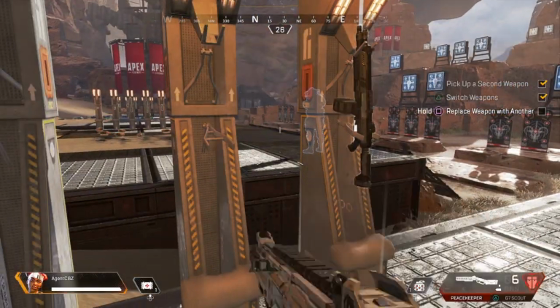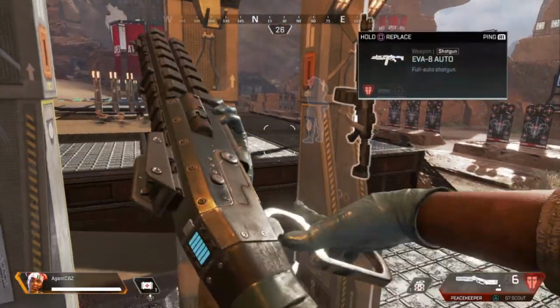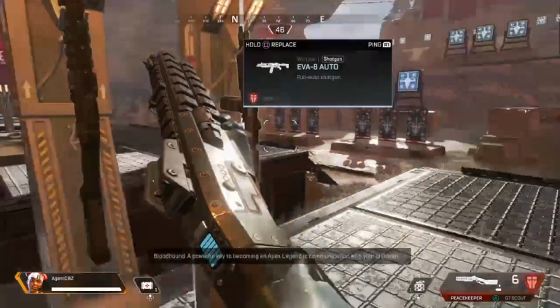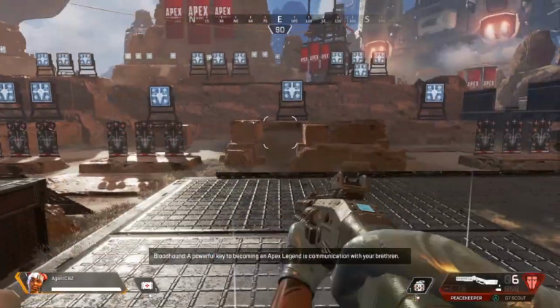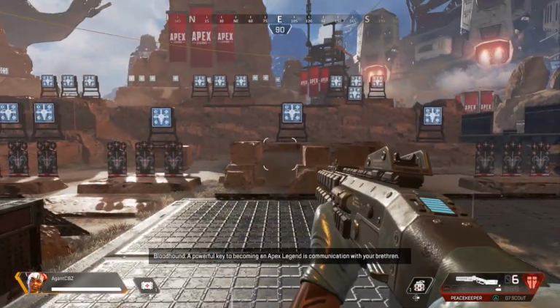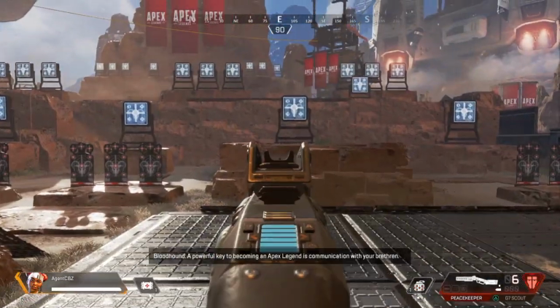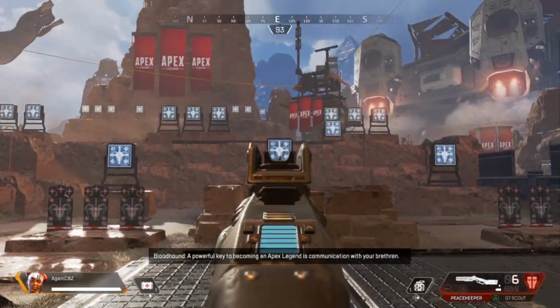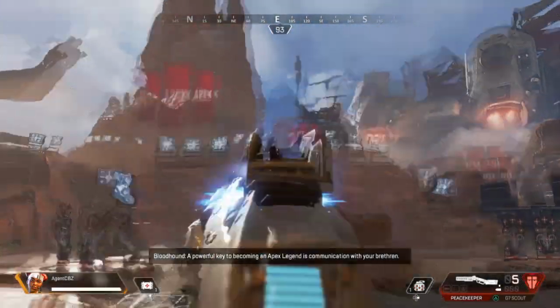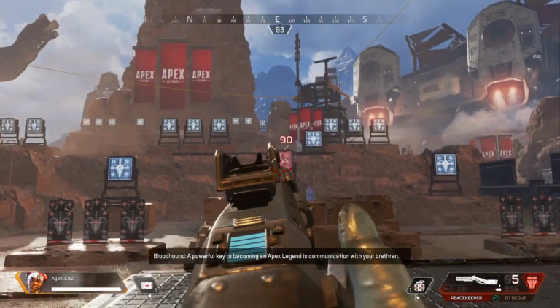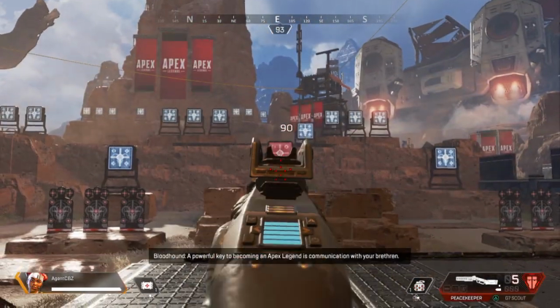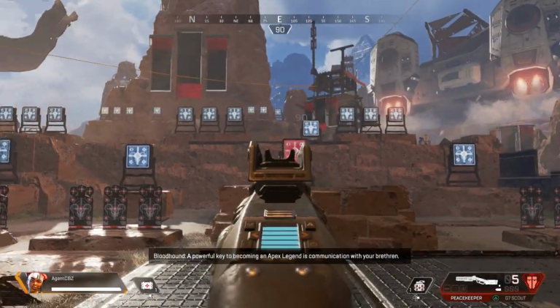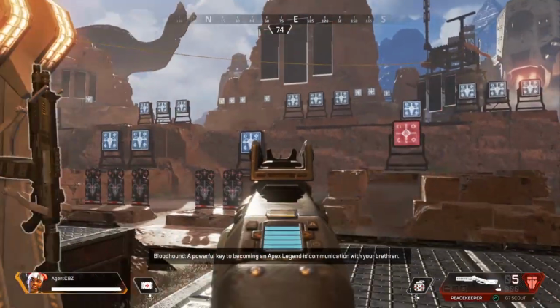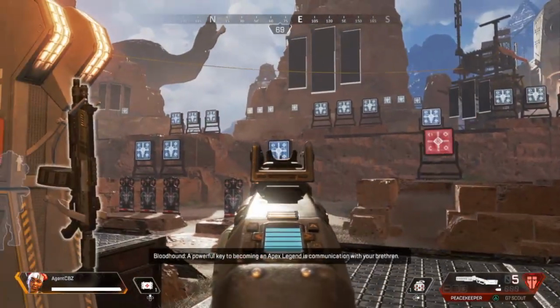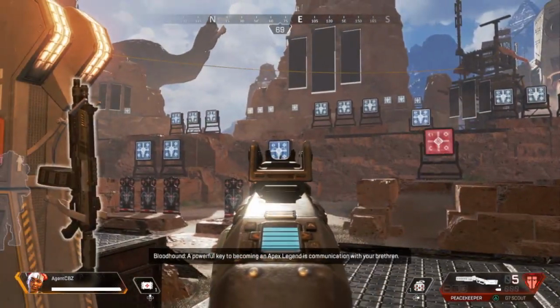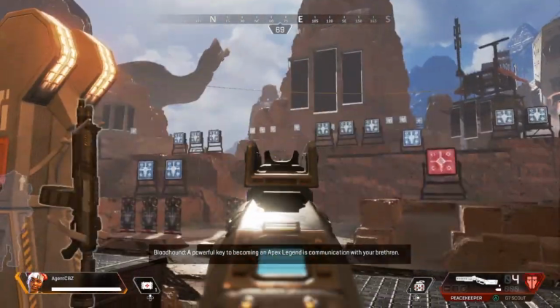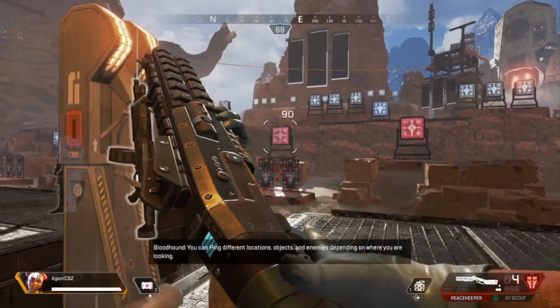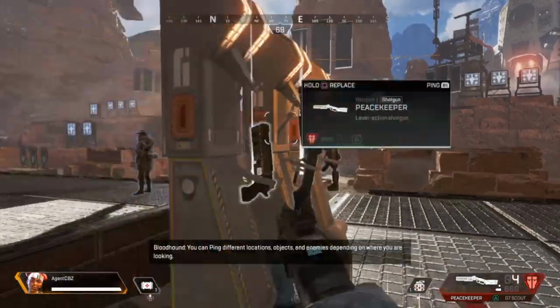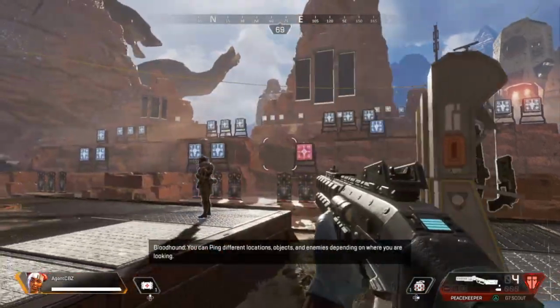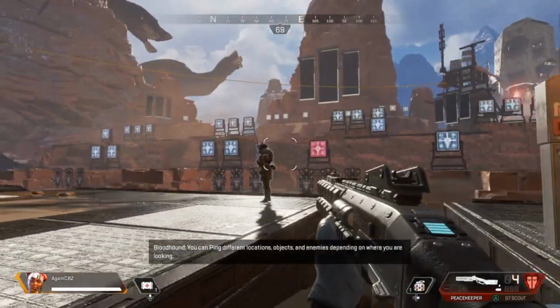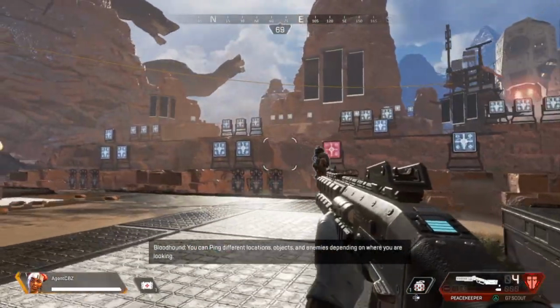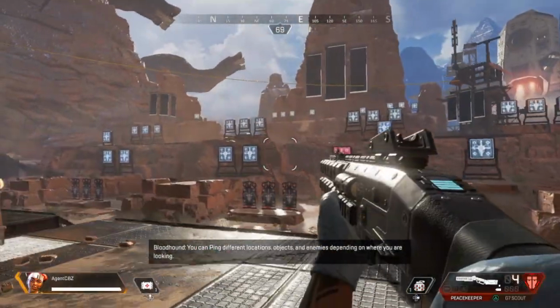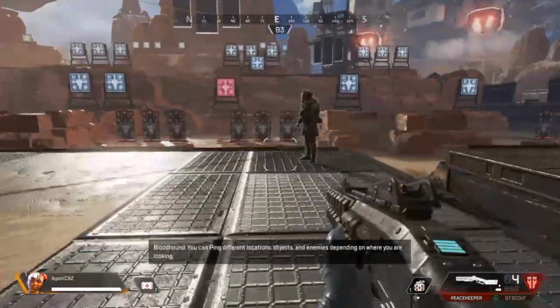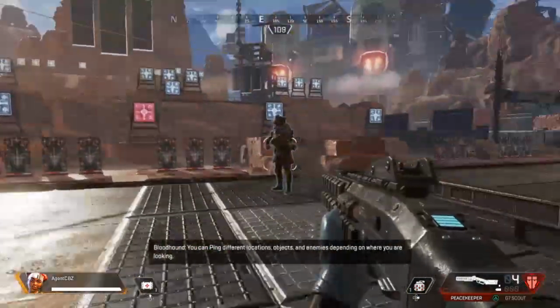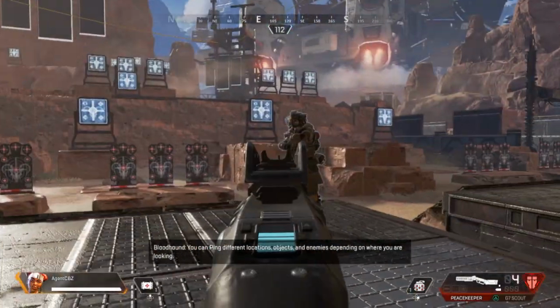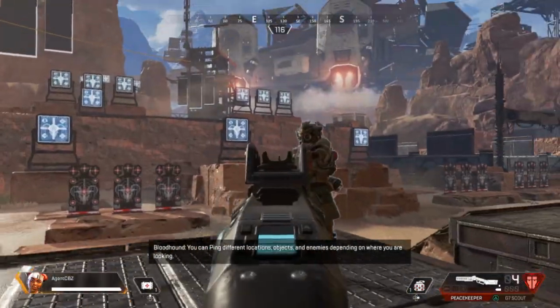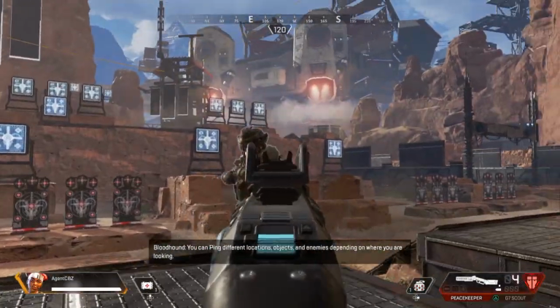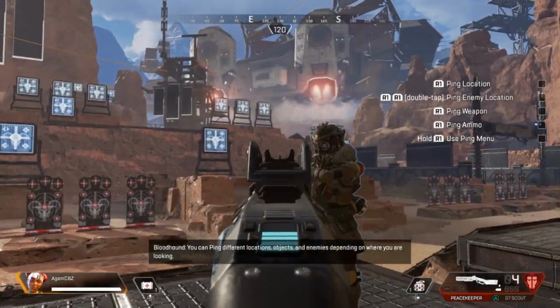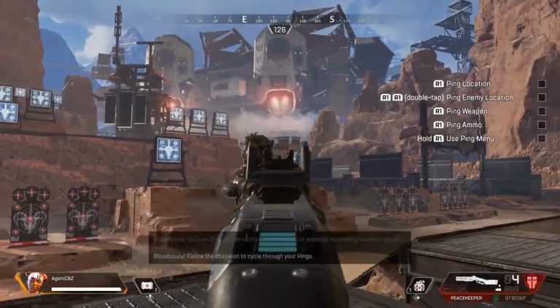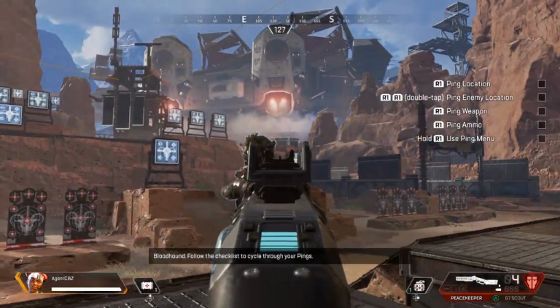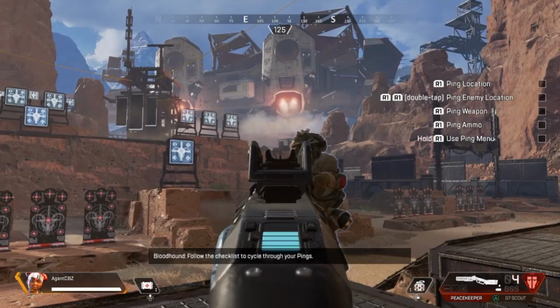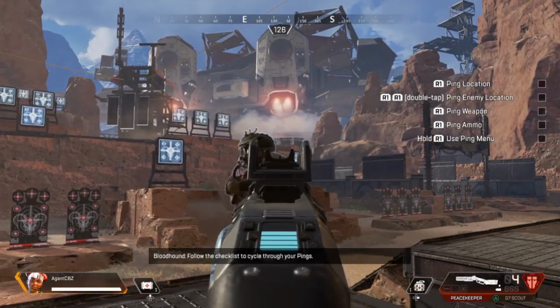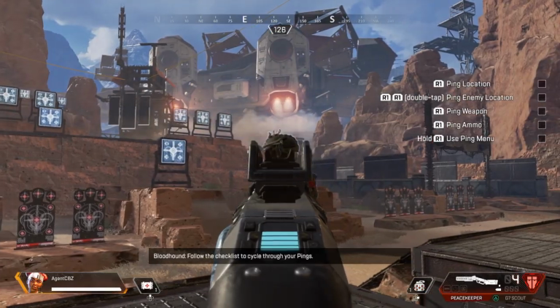A powerful key to becoming an Apex Legend is communication with your squadmates. You can ping different locations, objects, and enemies depending on where you are looking. Follow the checklist to cycle through your pings.